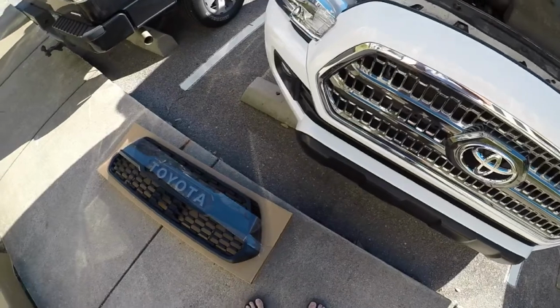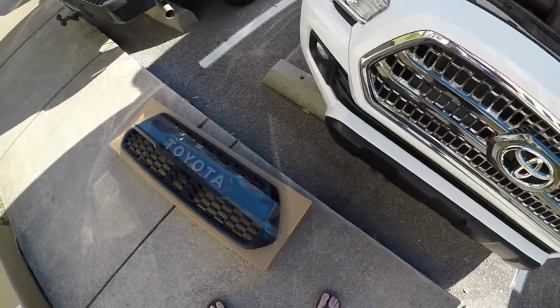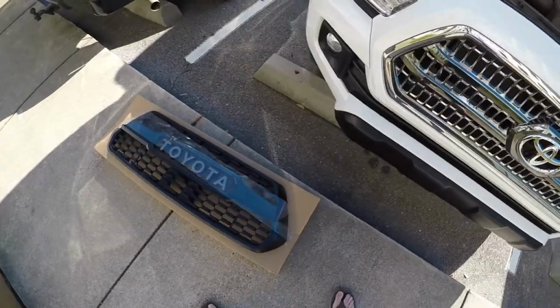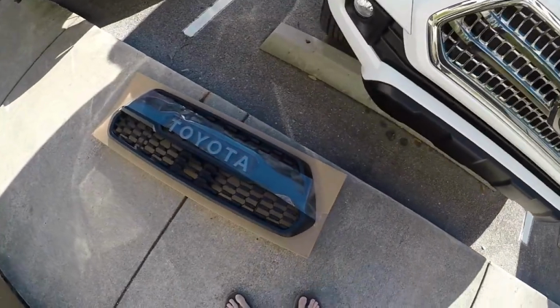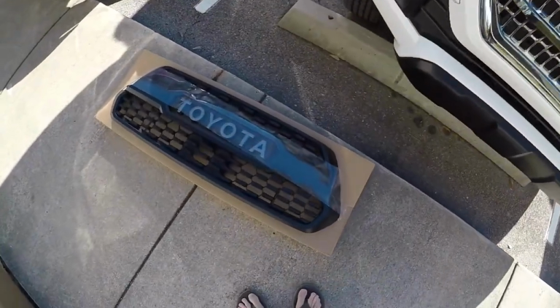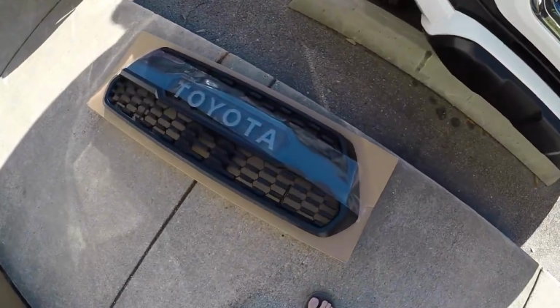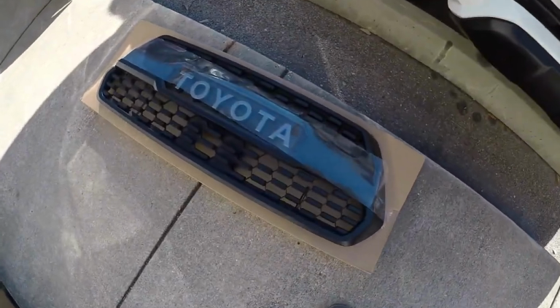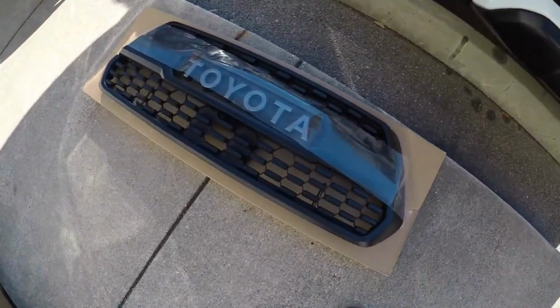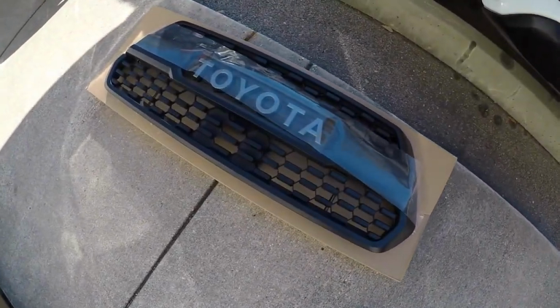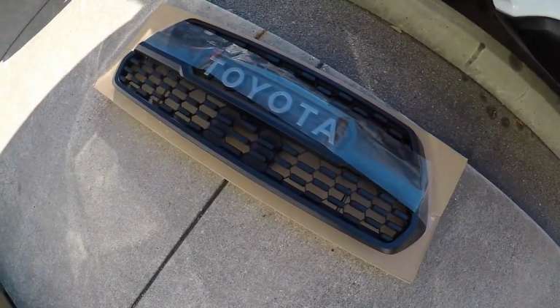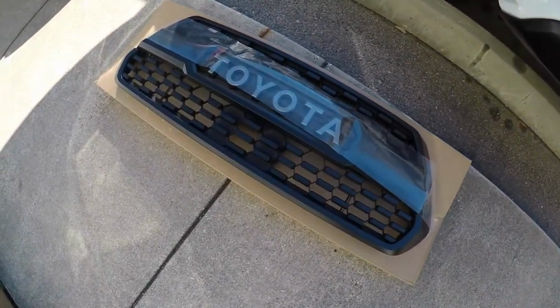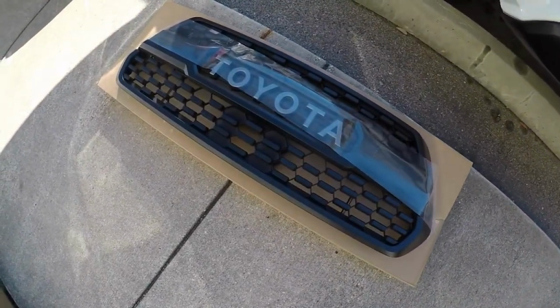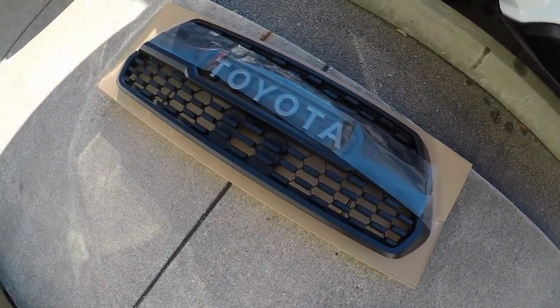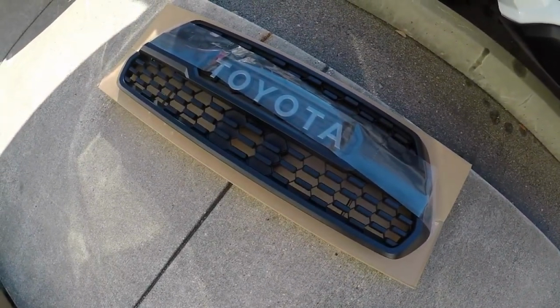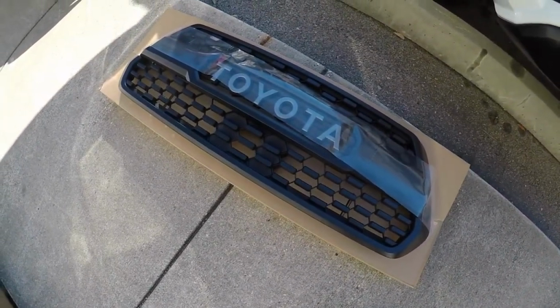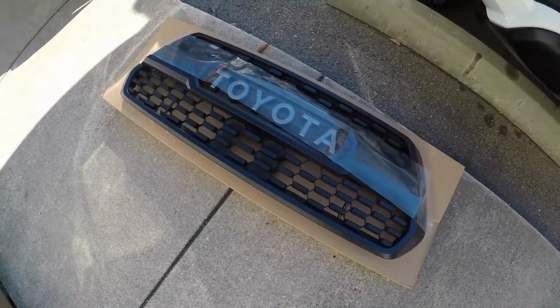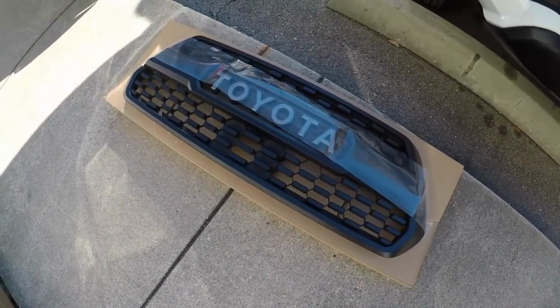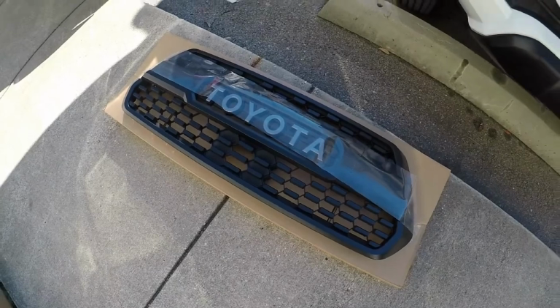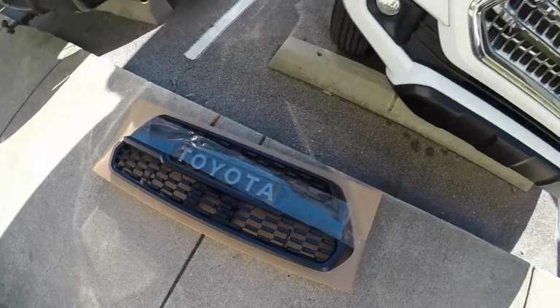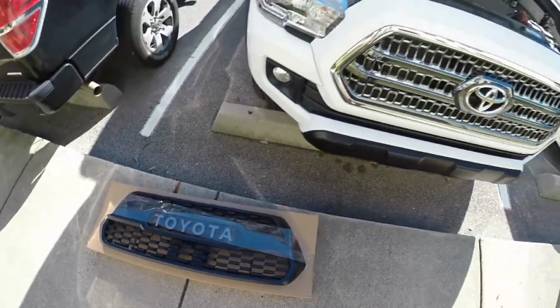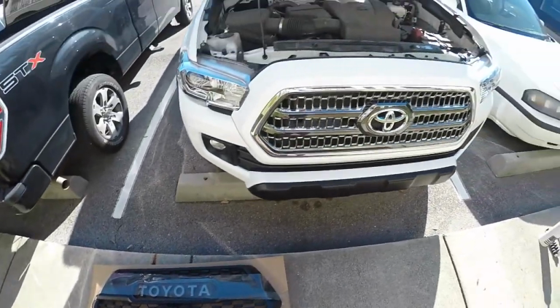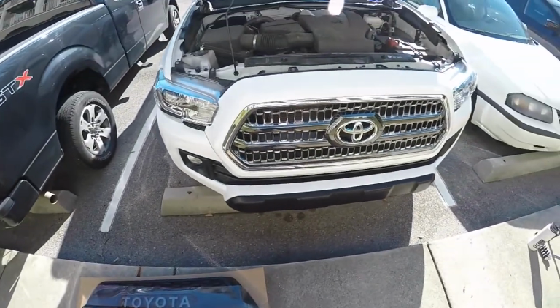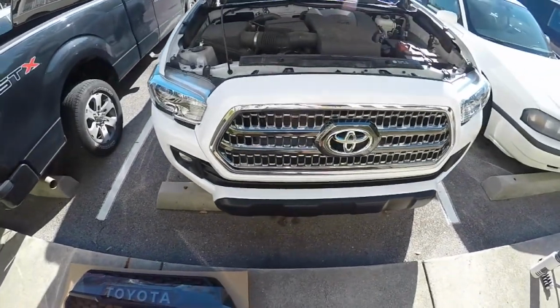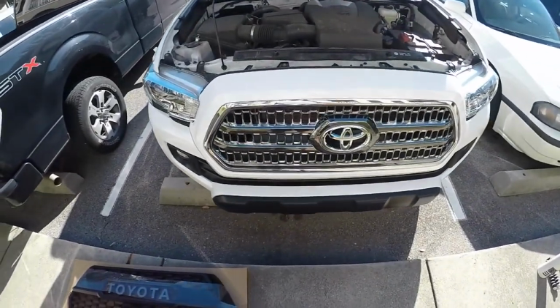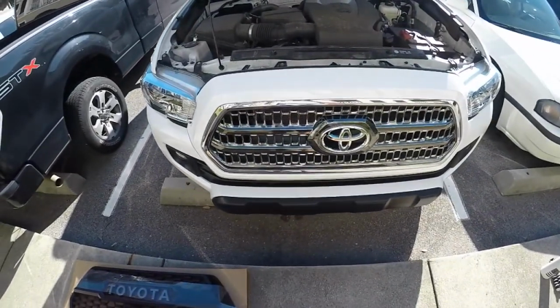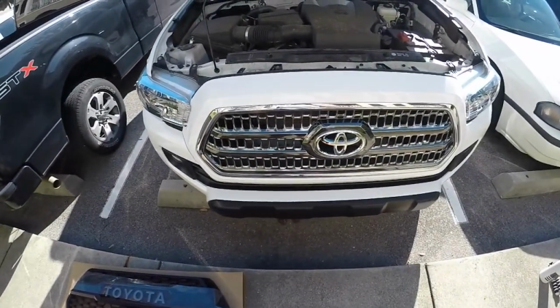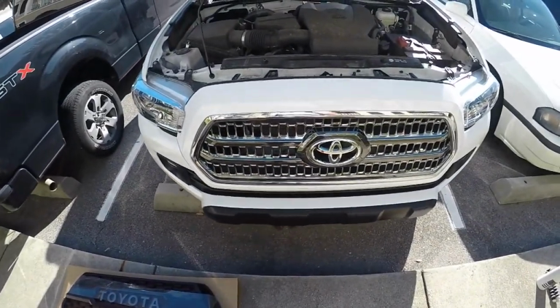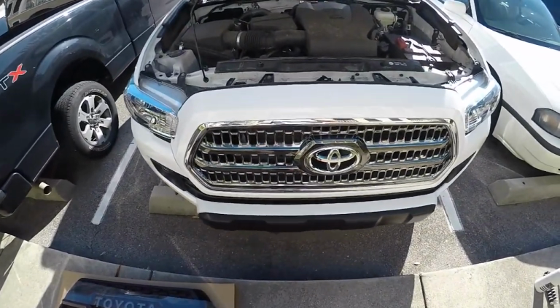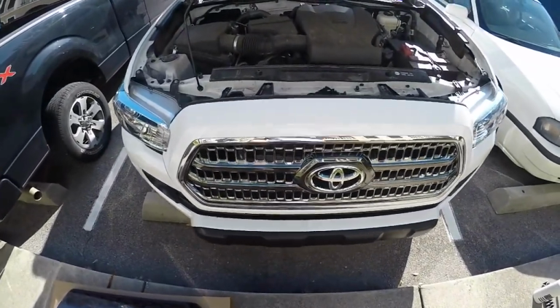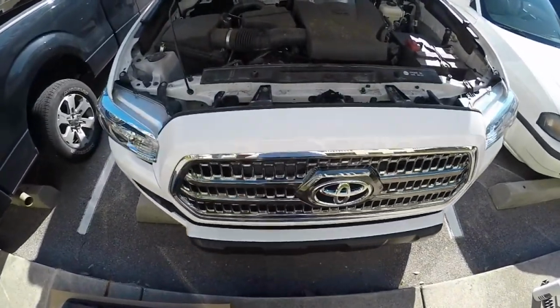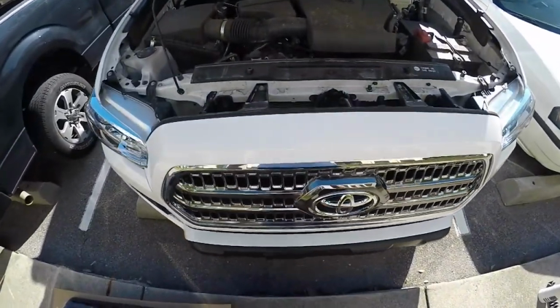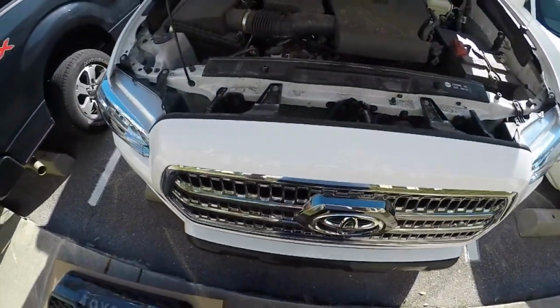Alright YouTube, what's up? Today we are putting a TRD Pro grille onto my buddy's 2017 TRD Off-Road Tacoma.